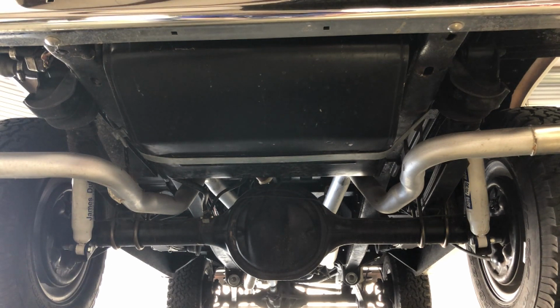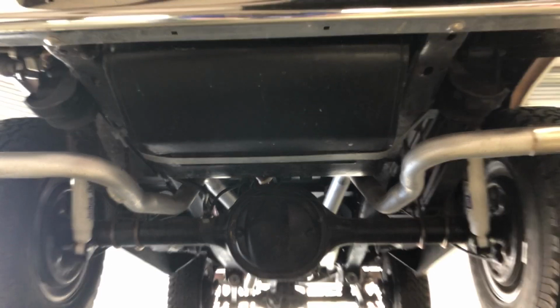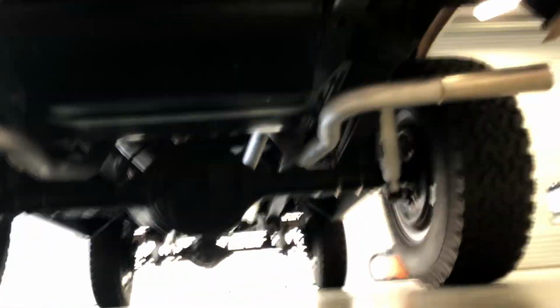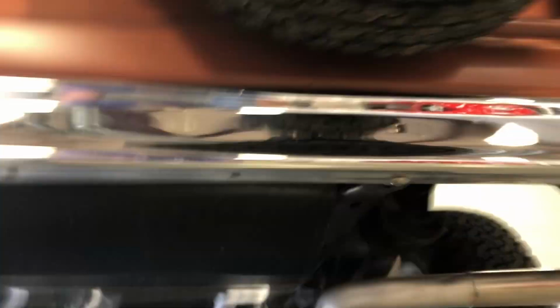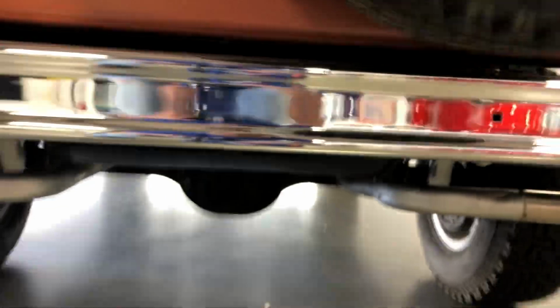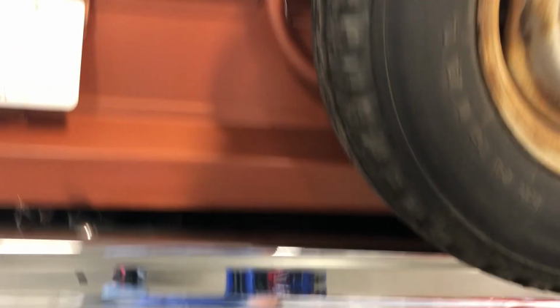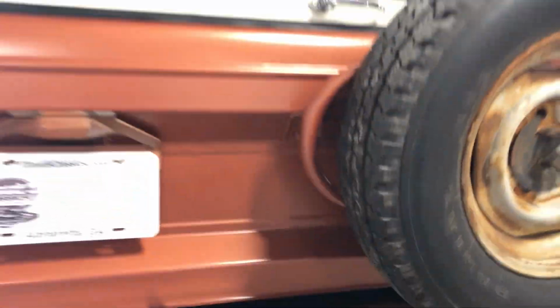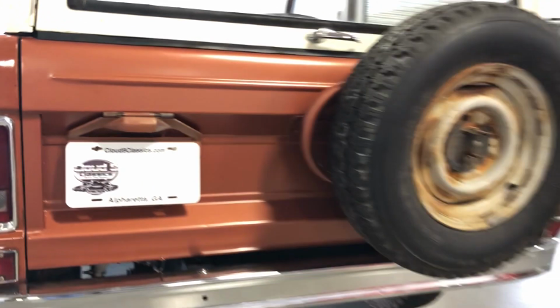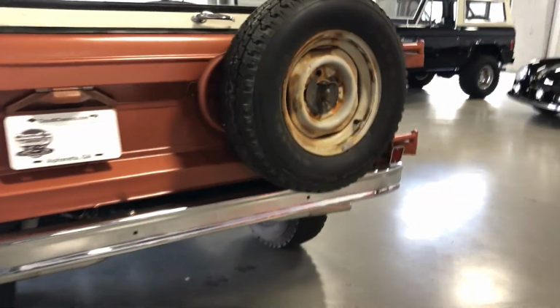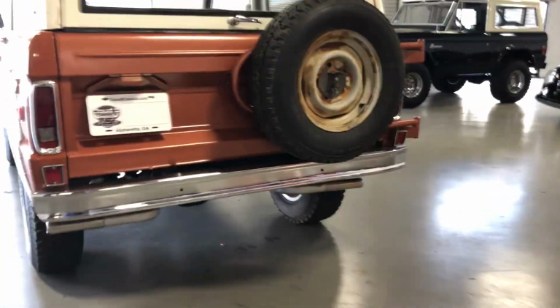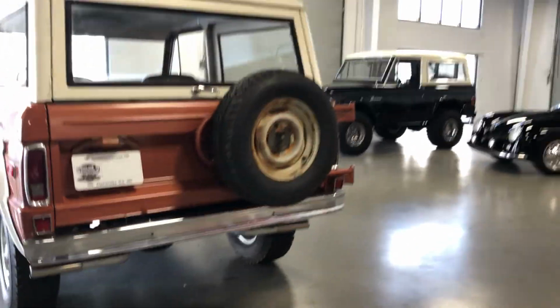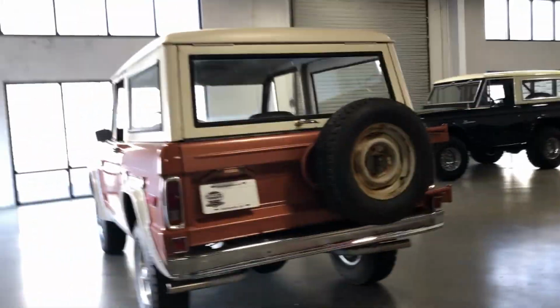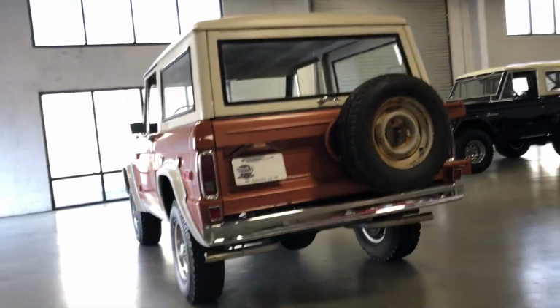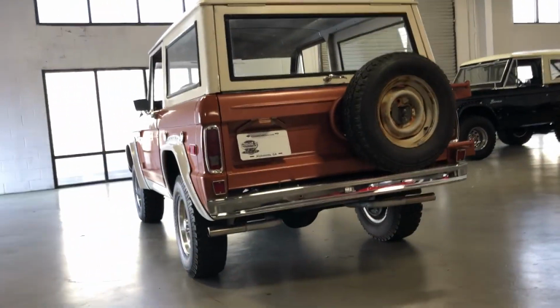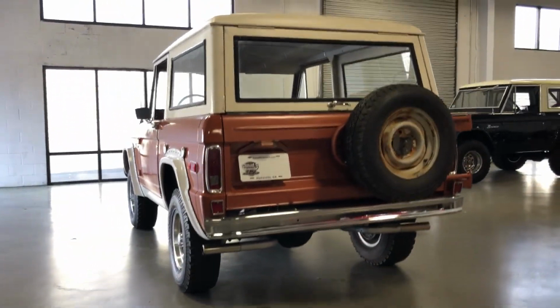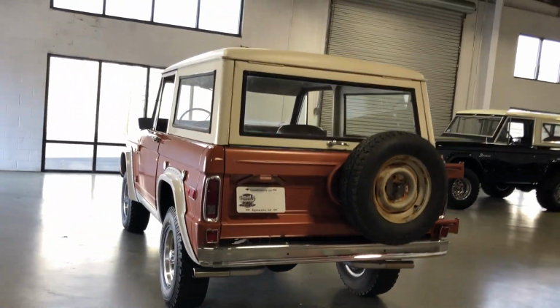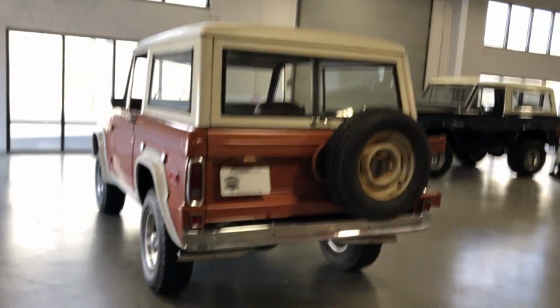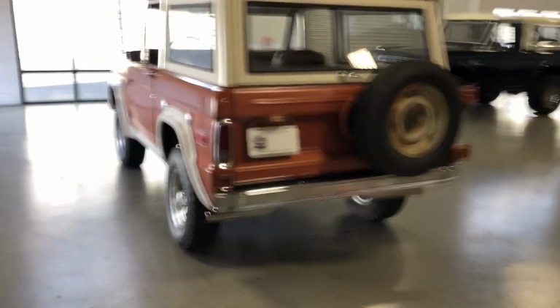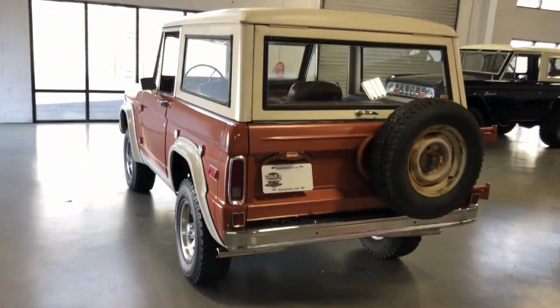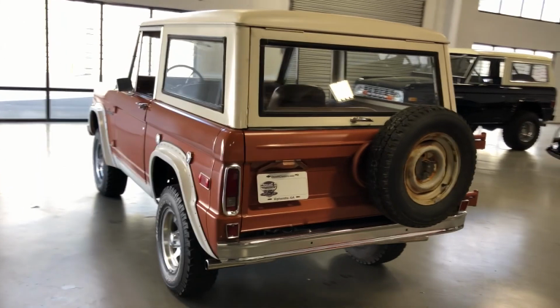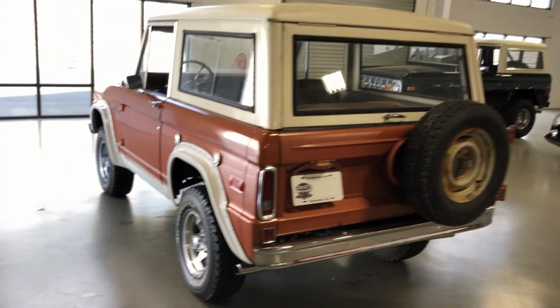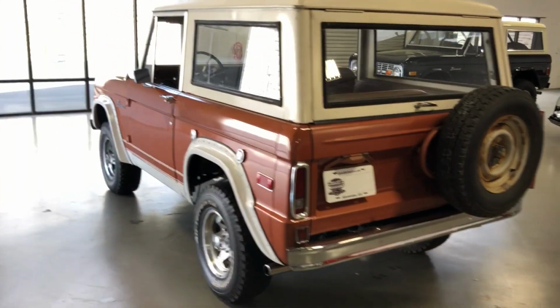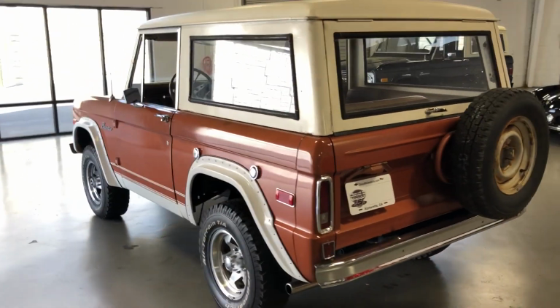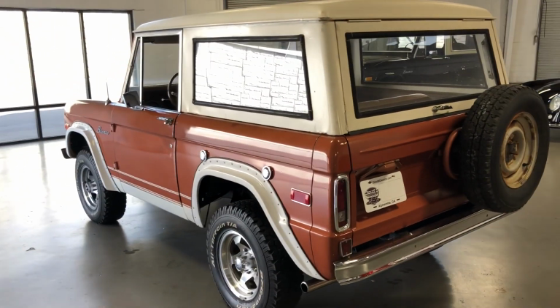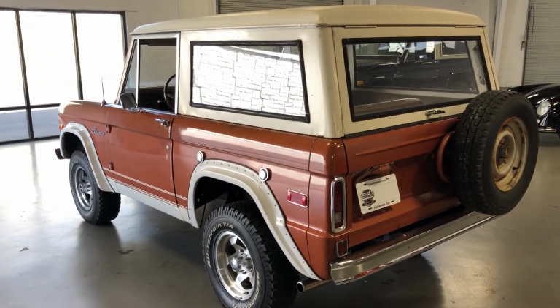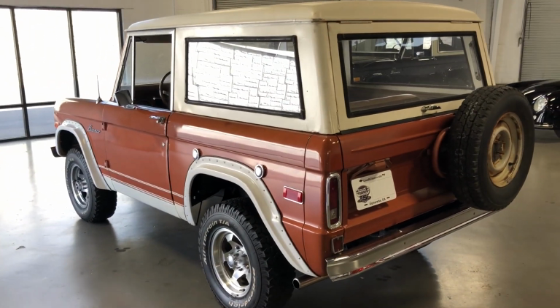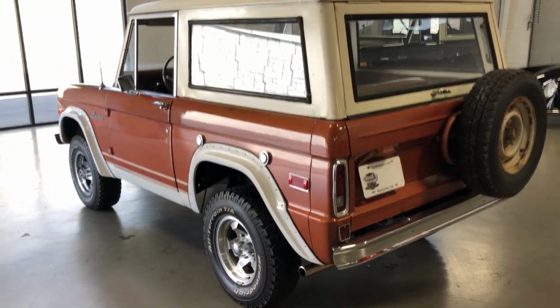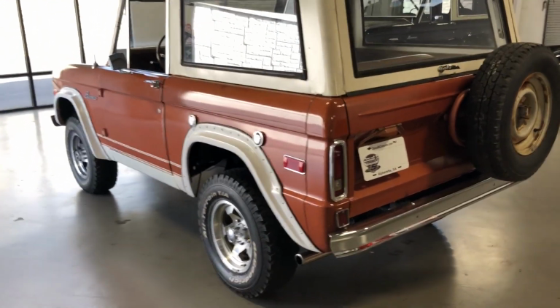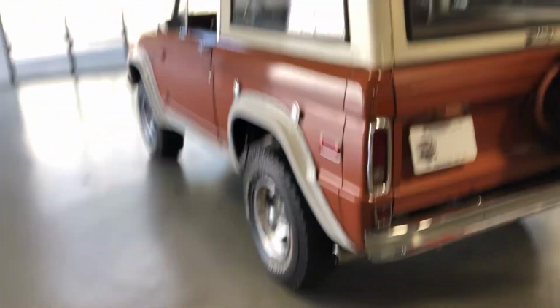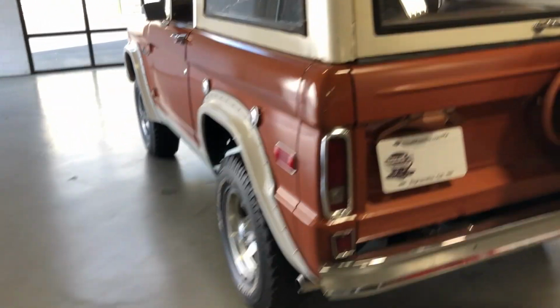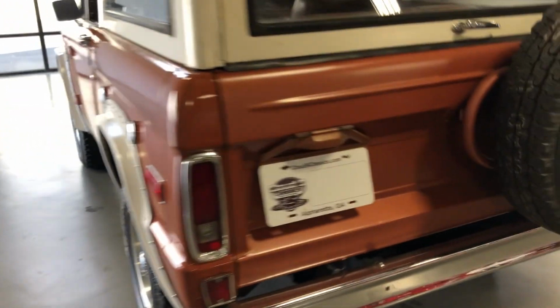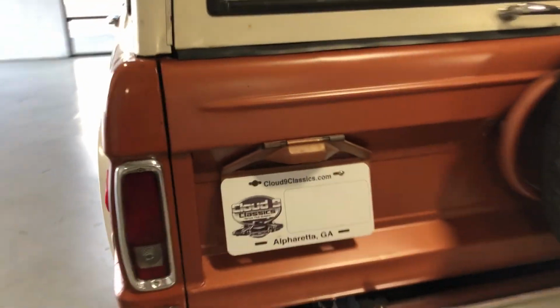There you go. If you've been in the market for a really cool Bronco and you like the patina look, this one is one you really do not want to miss out on. If you have any questions, feel free to give me a call. Thanks very much and good luck.